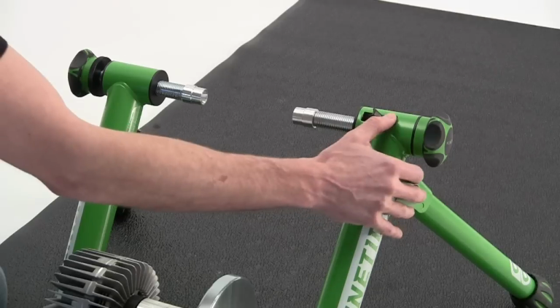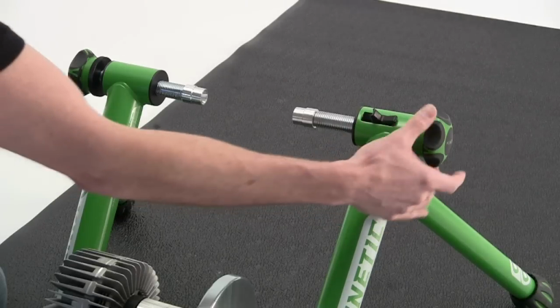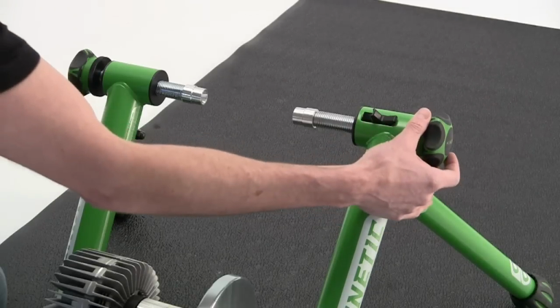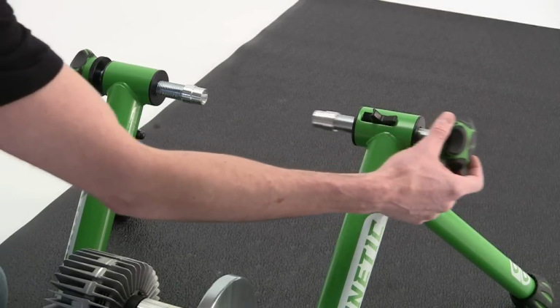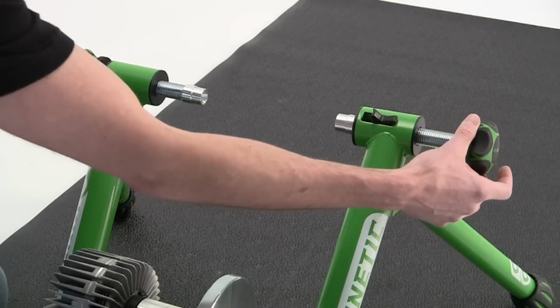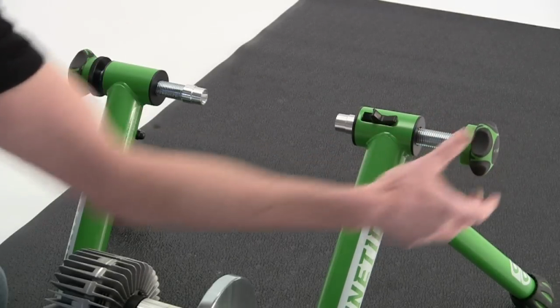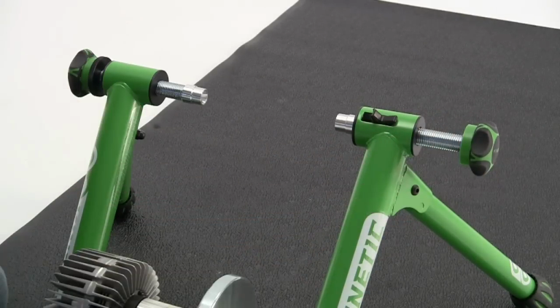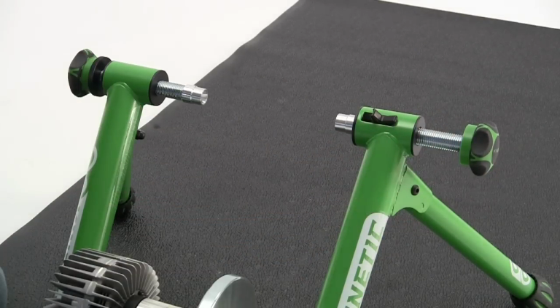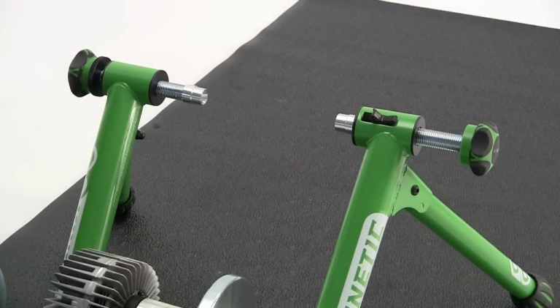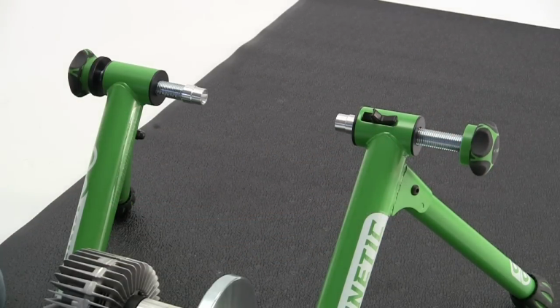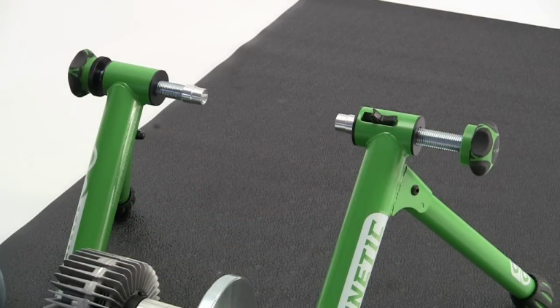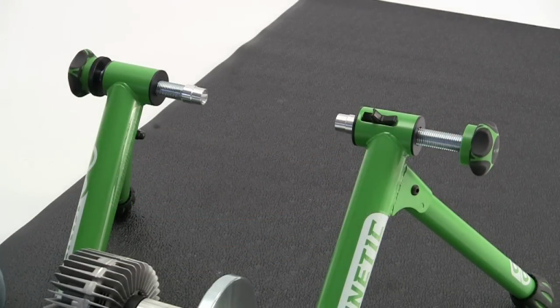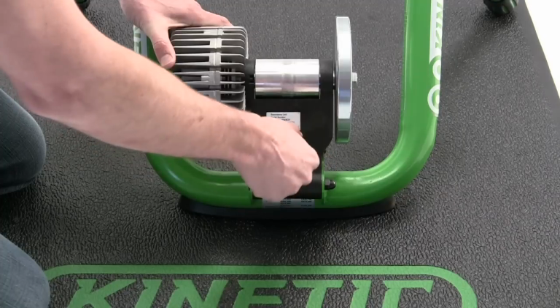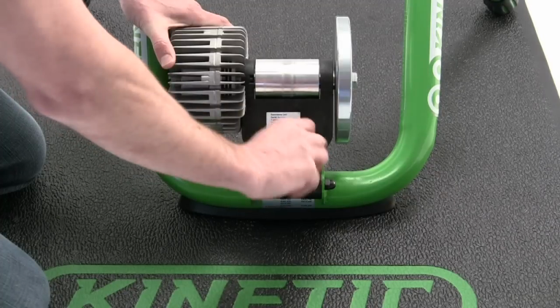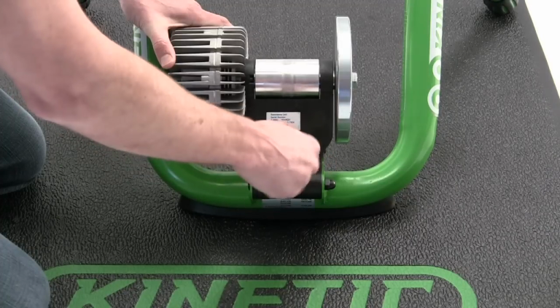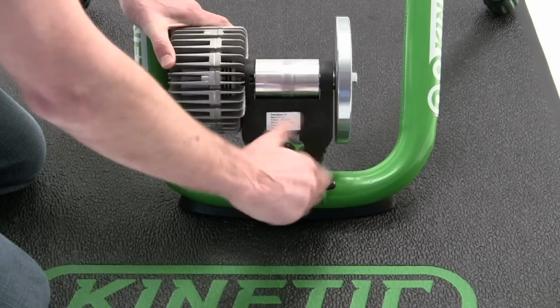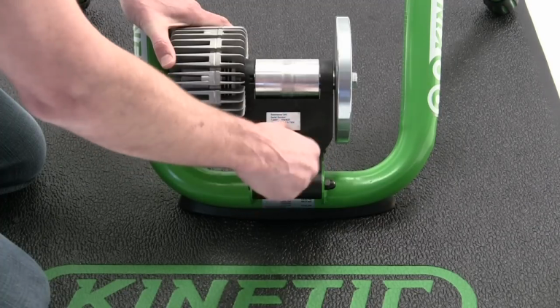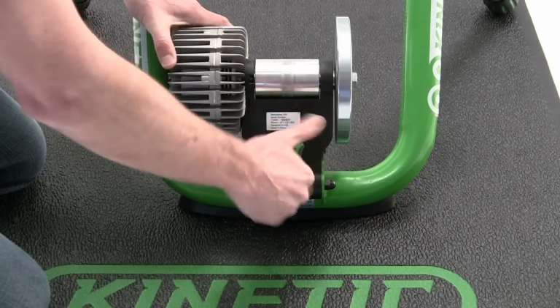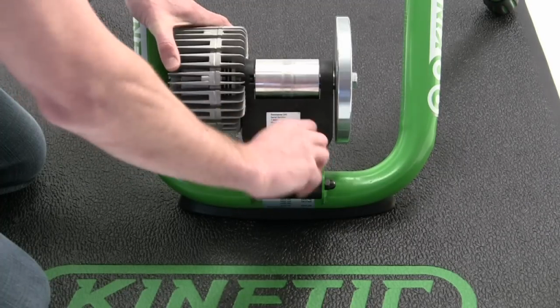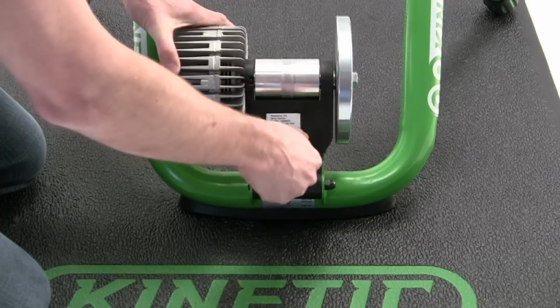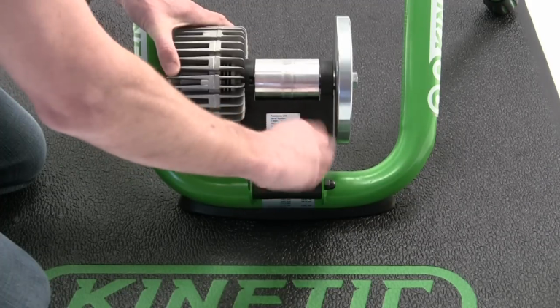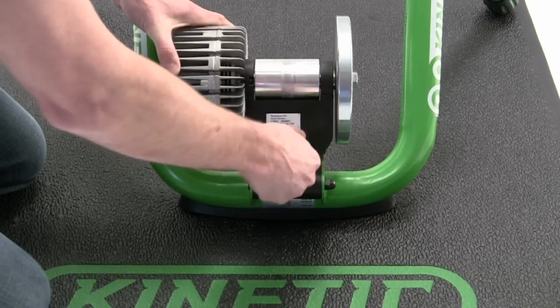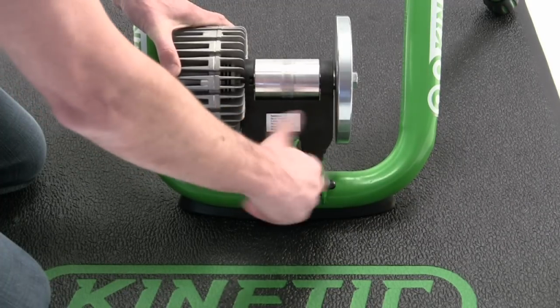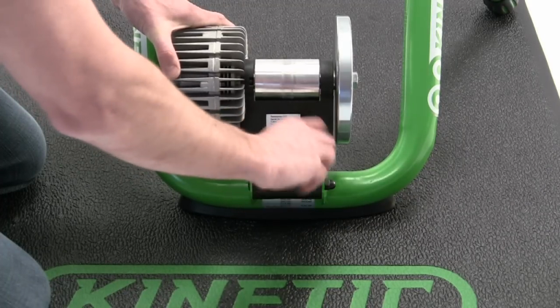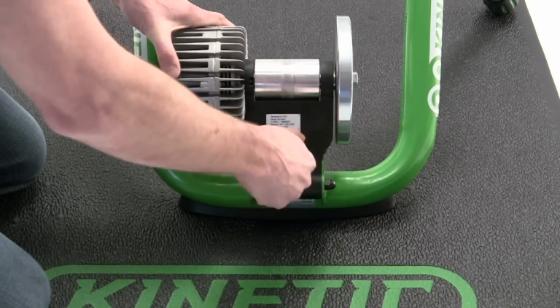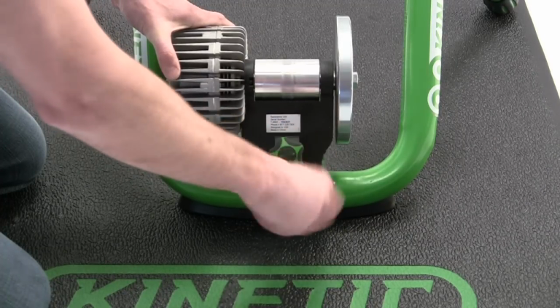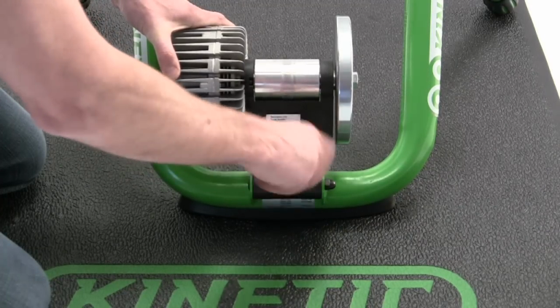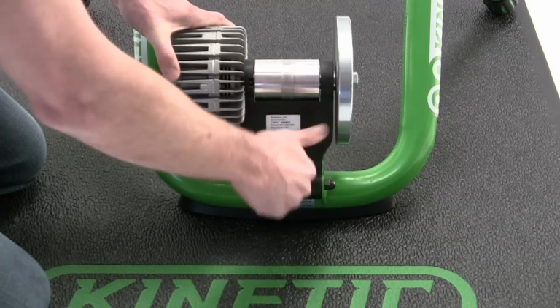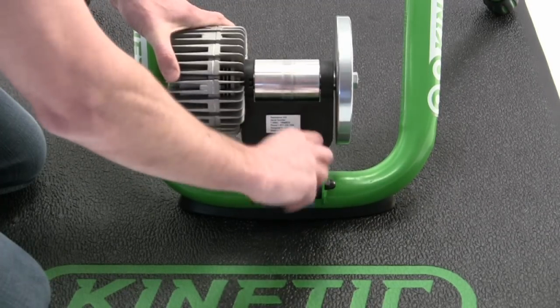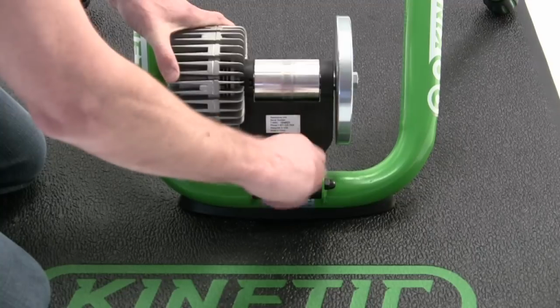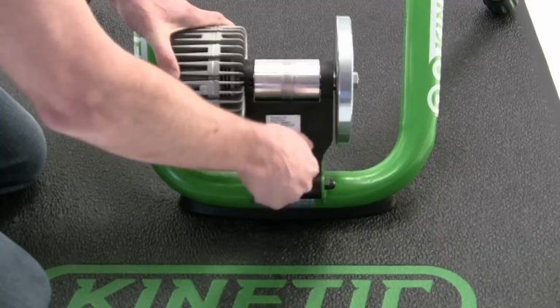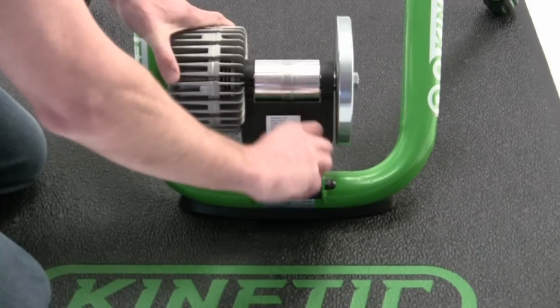Release the quick release and slide the right rod all the way out. Thread the tension knob on the resistance unit all the way out so that the resistance unit rocks all the way back.